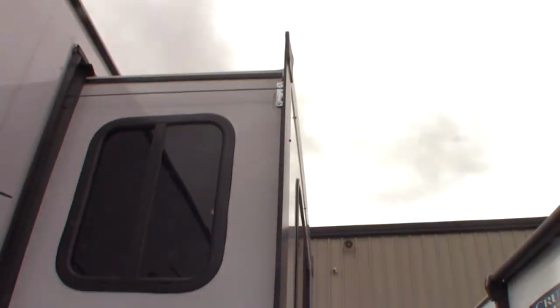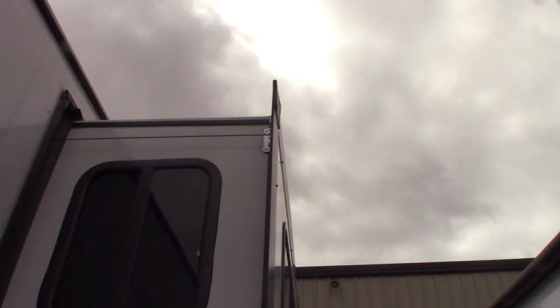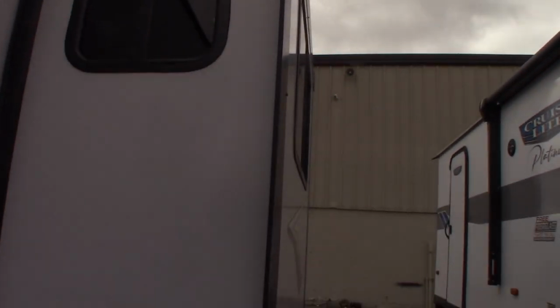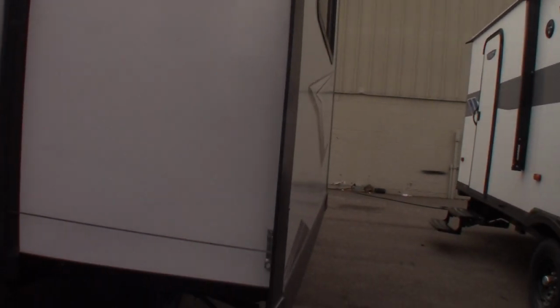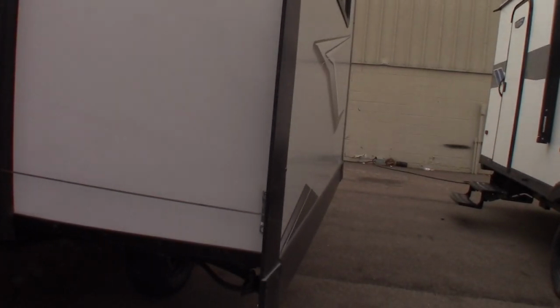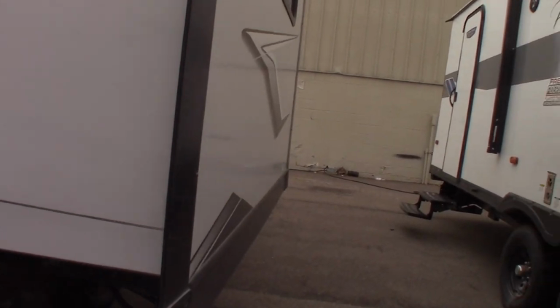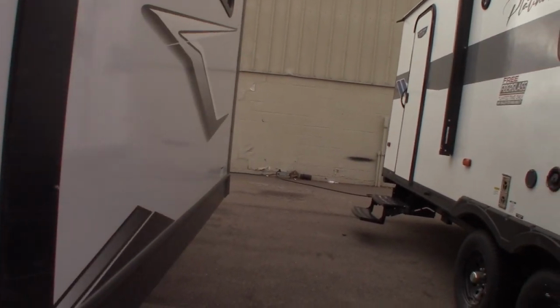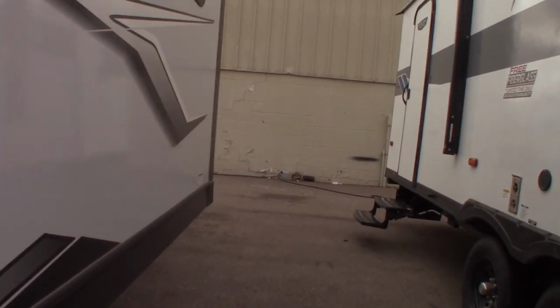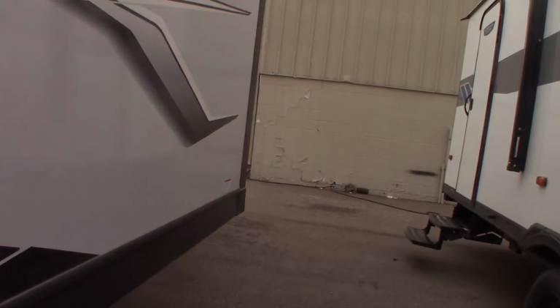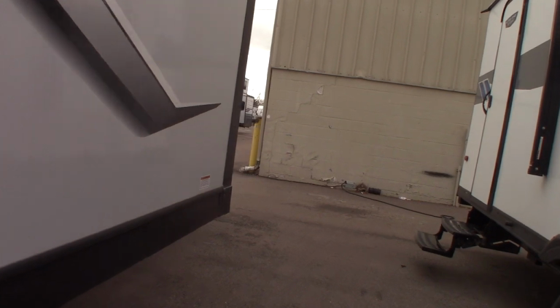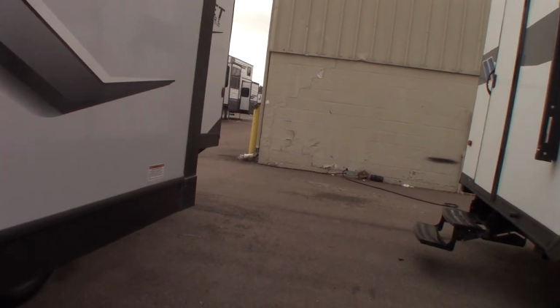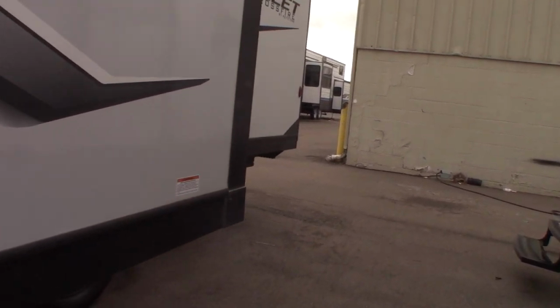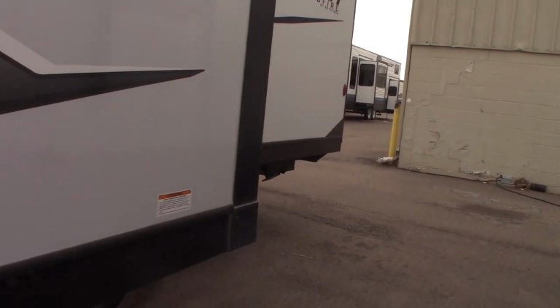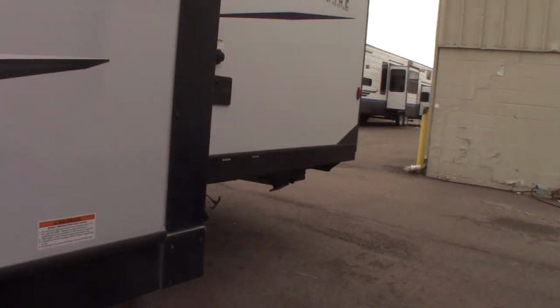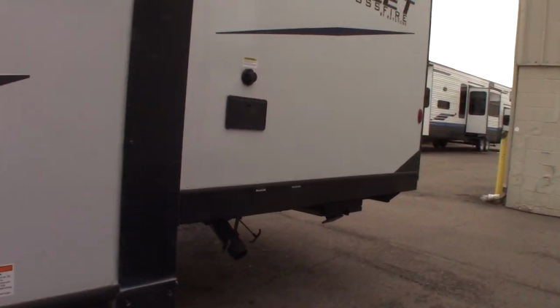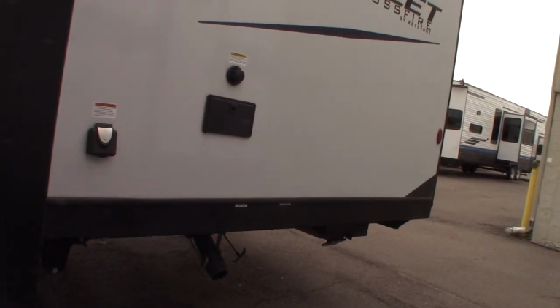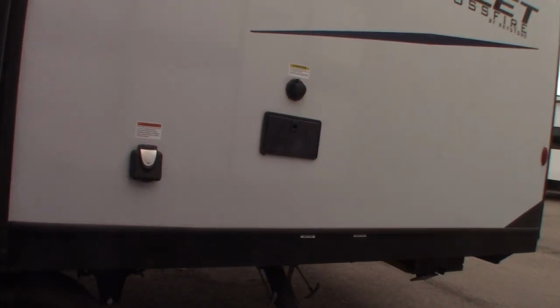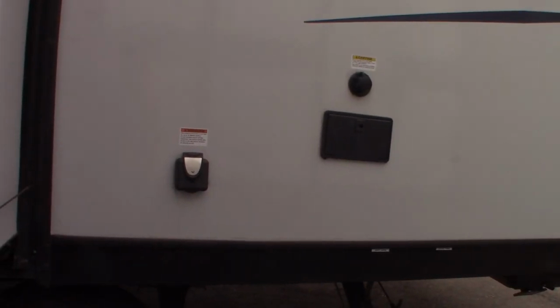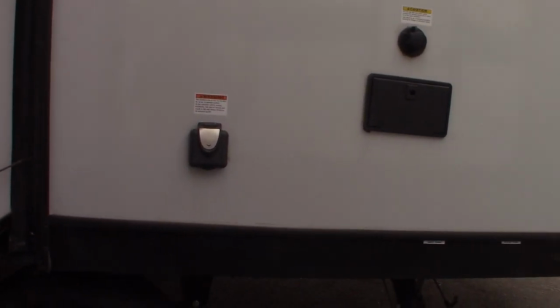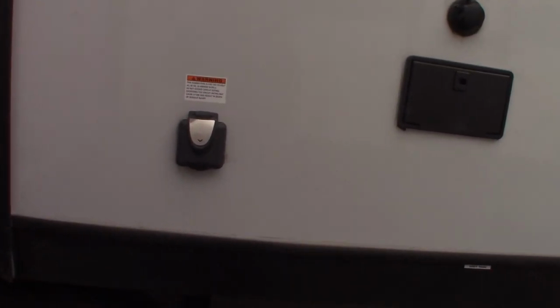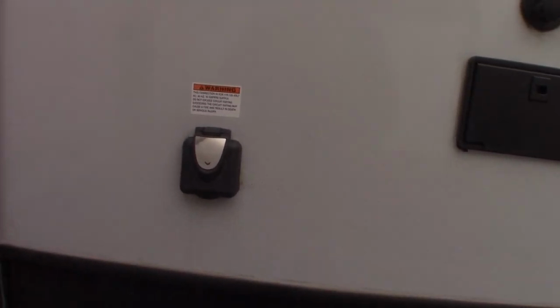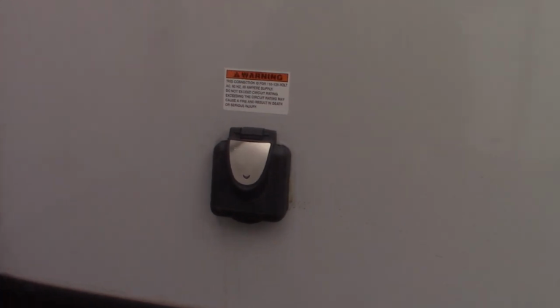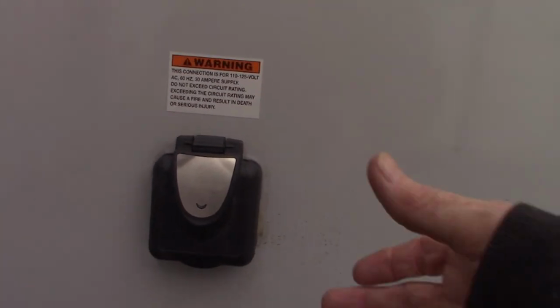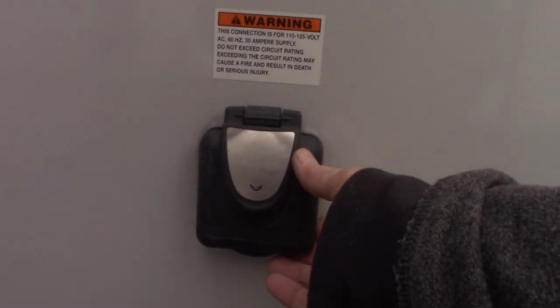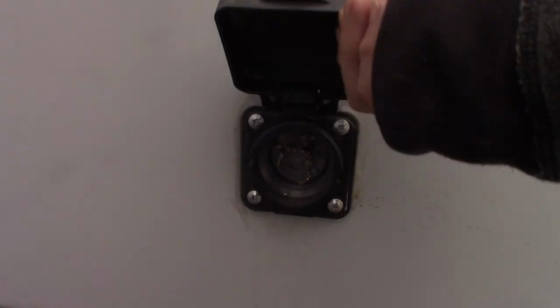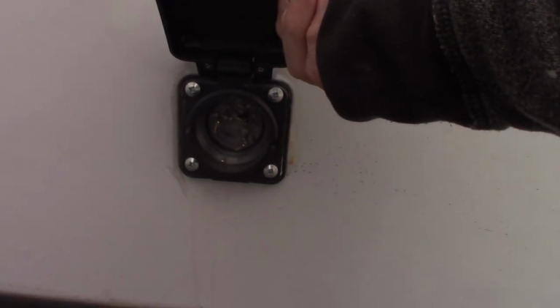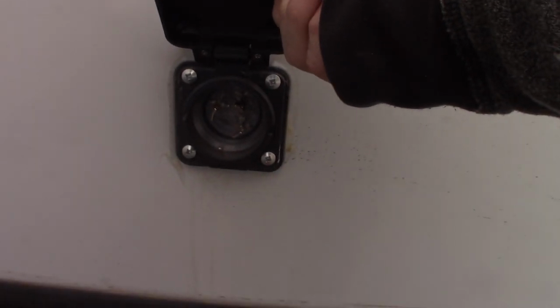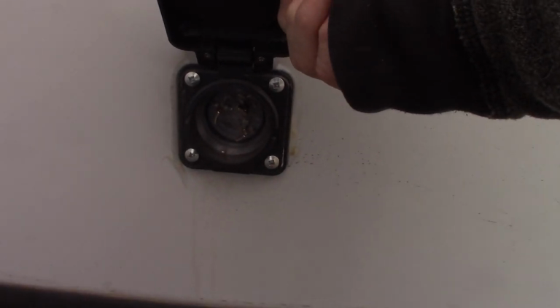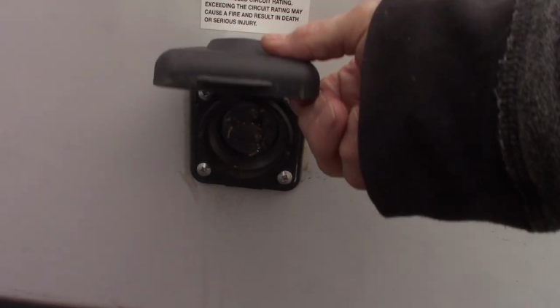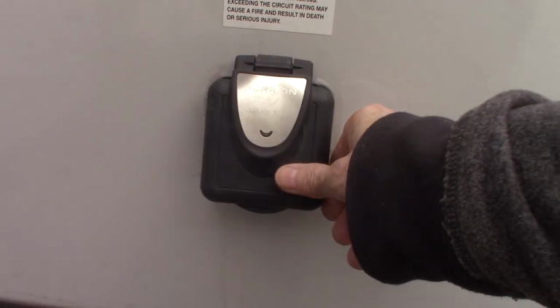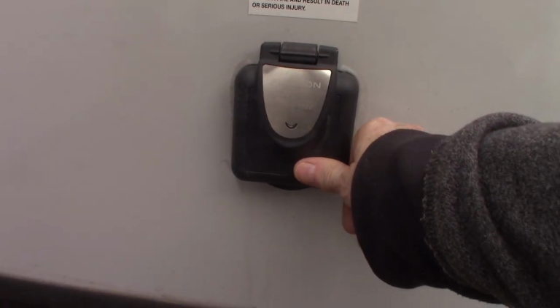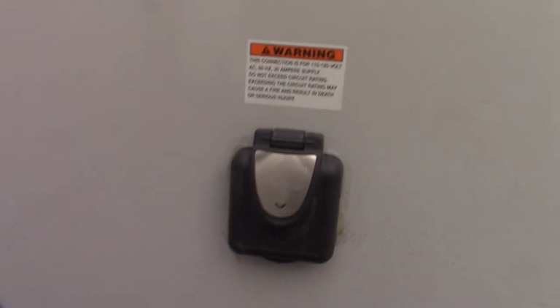Your slide room — this side room — is called an accu-slide. There are different types; this one's an accu-slide. This is where your 30-amp shore cord goes on, the one I just showed you that's in the compartment.